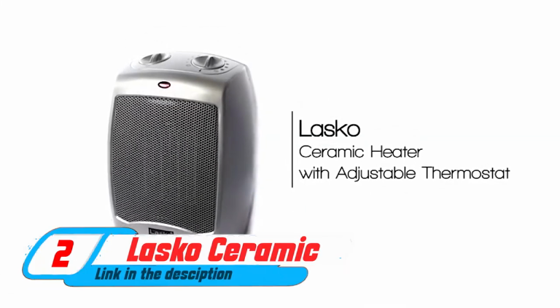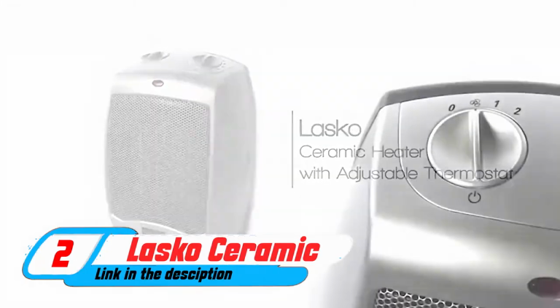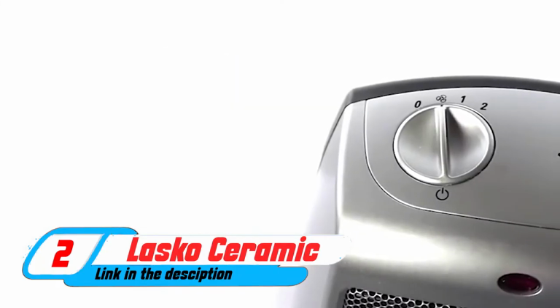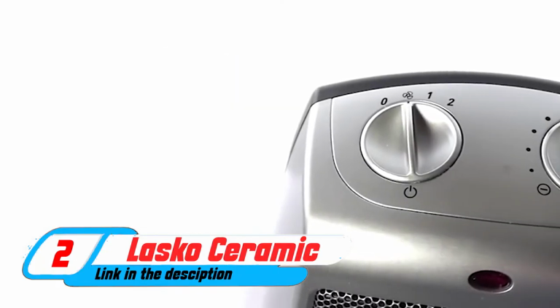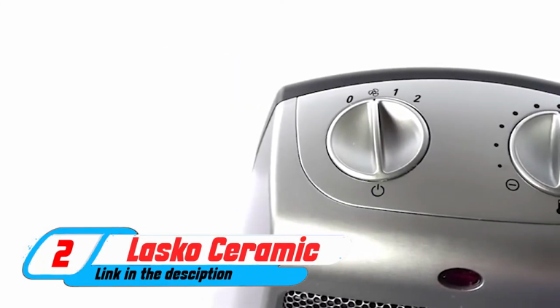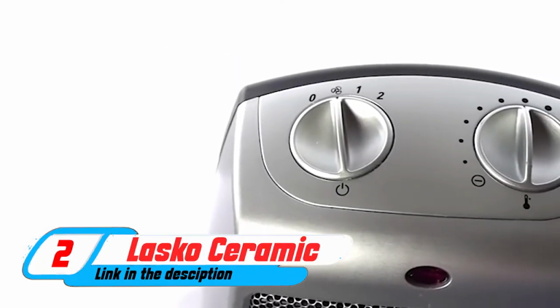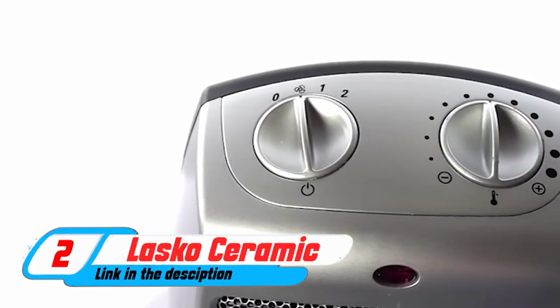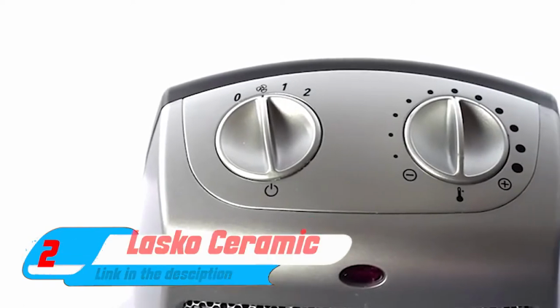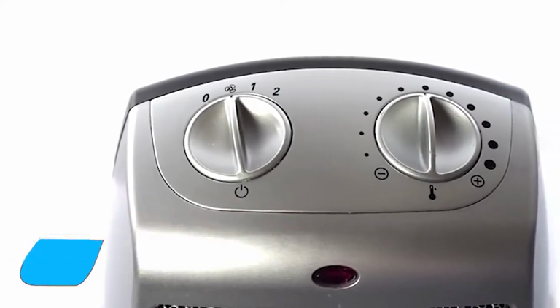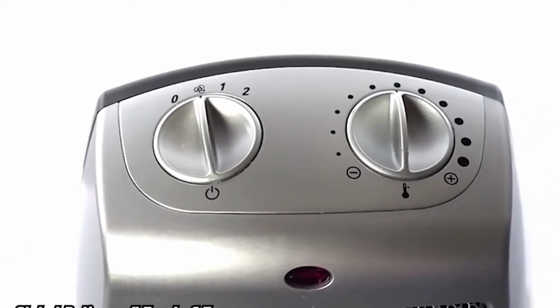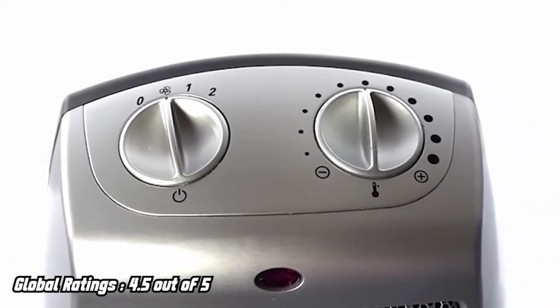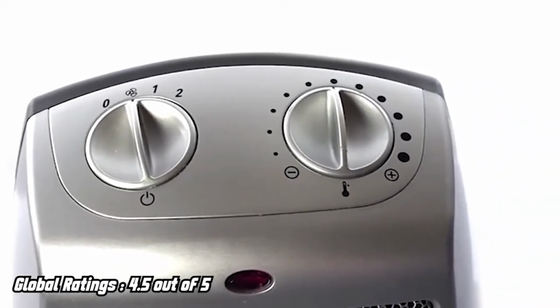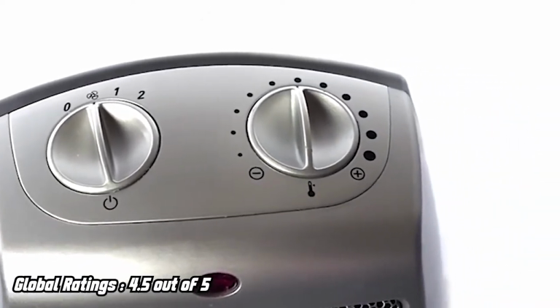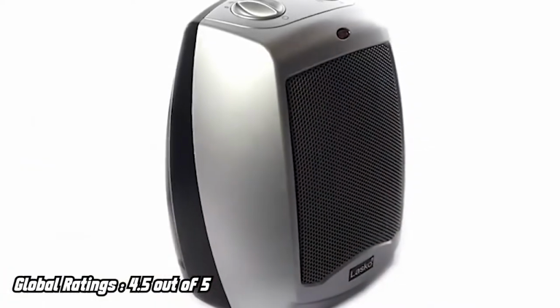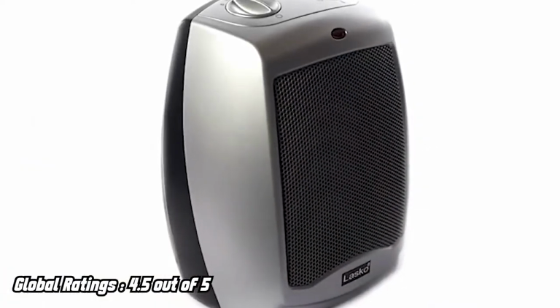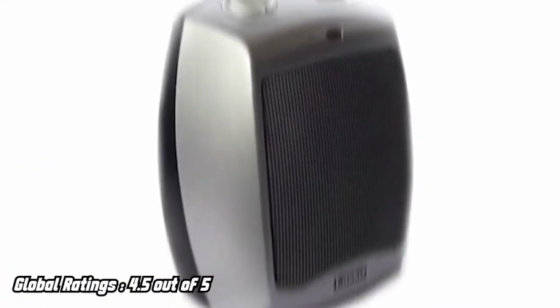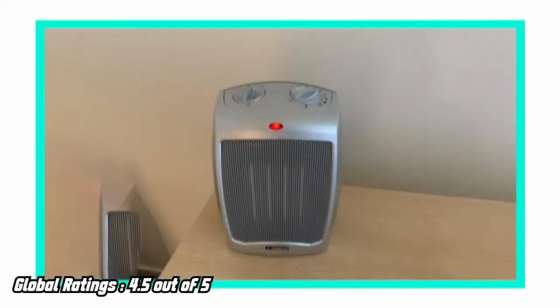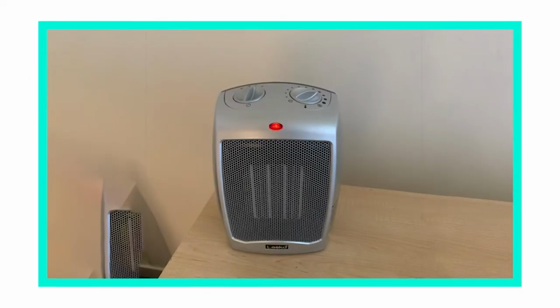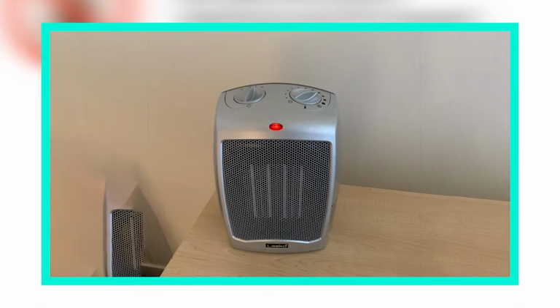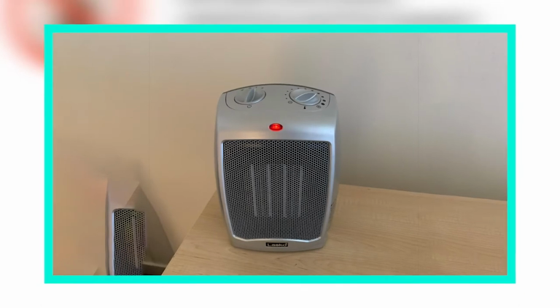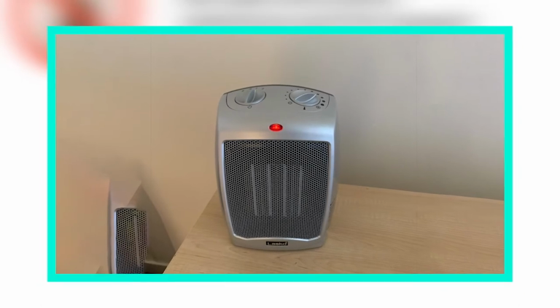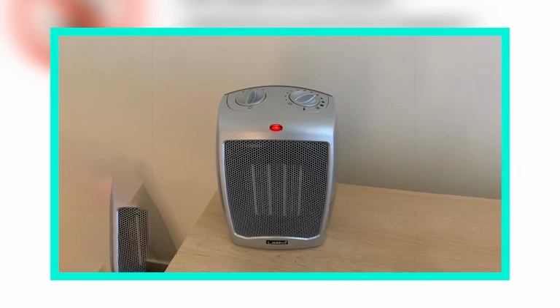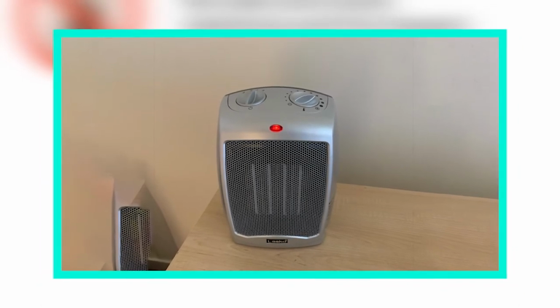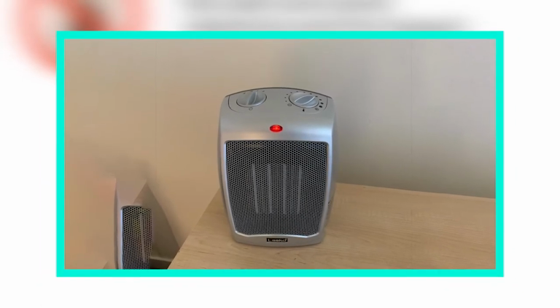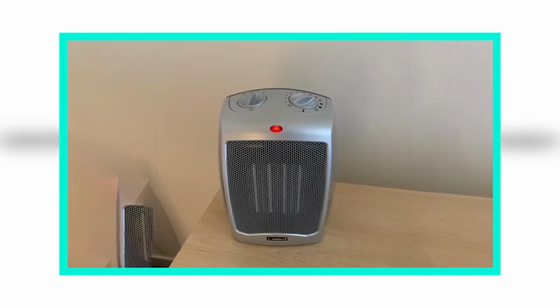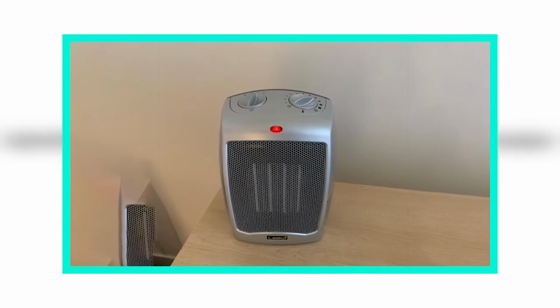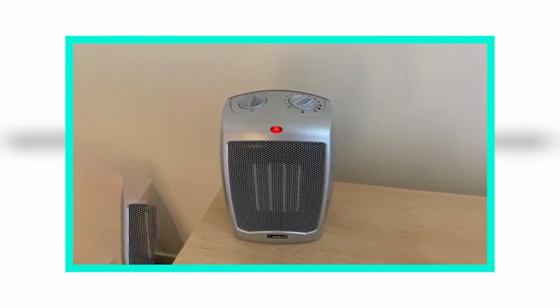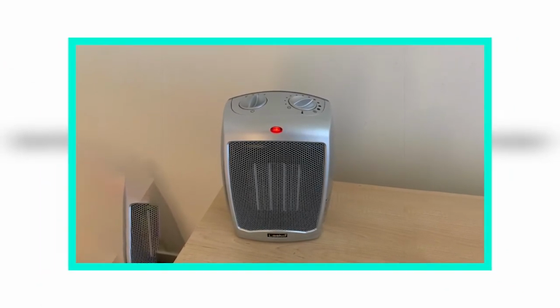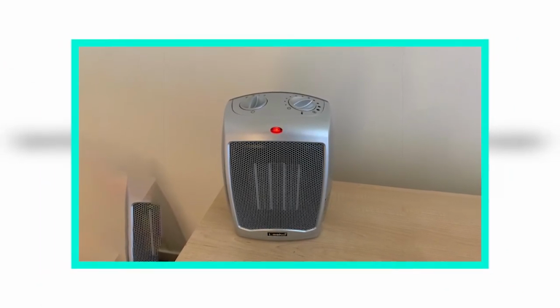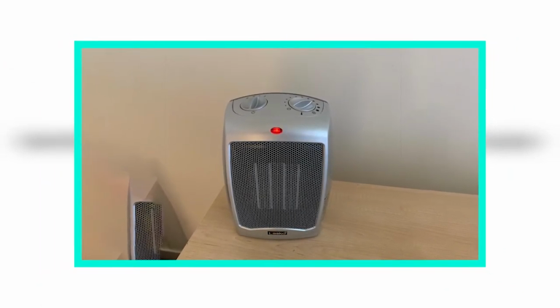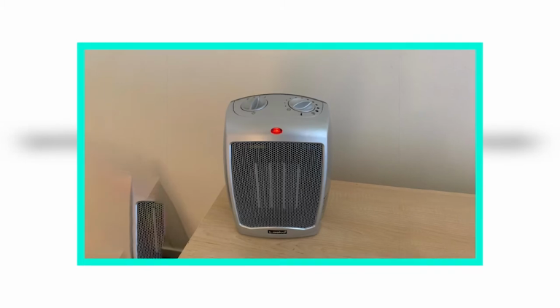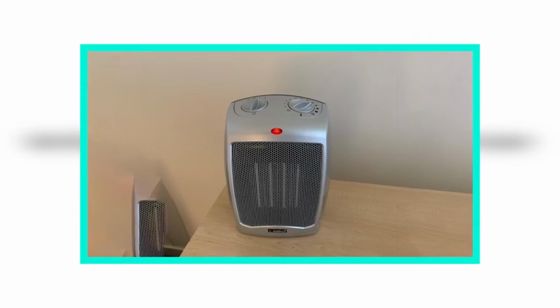Moving on to the next at number two, Alaska Ceramic Adjustable Thermostat Space Heaters. Heaters come in a variety of shapes and sizes, so it's important to find the one that is right for your home.